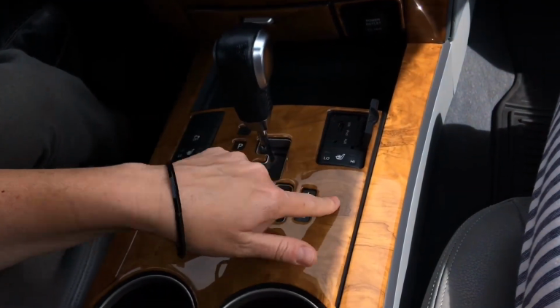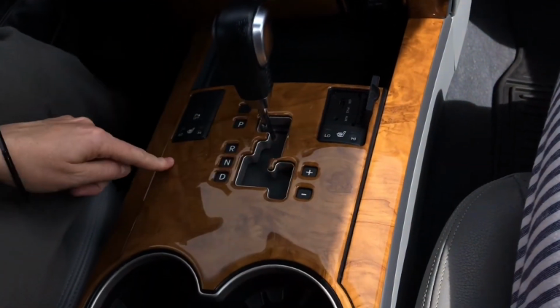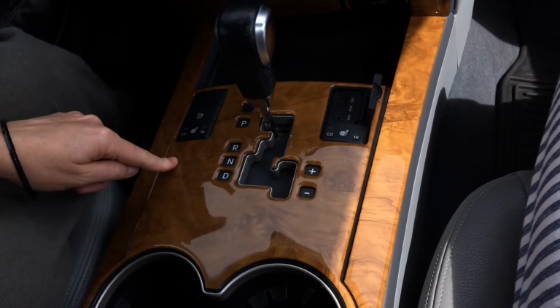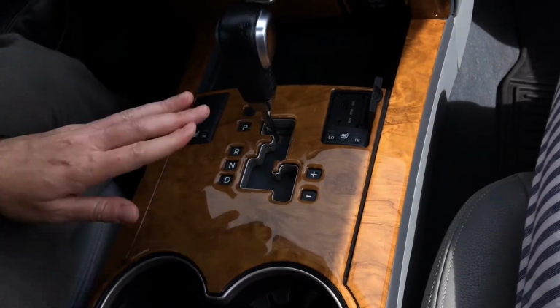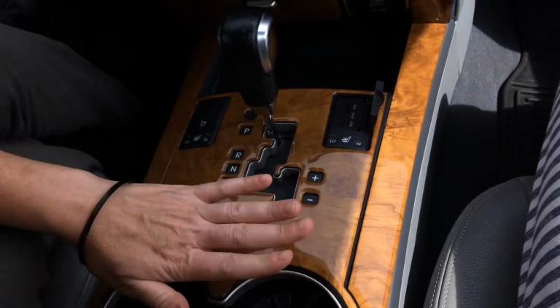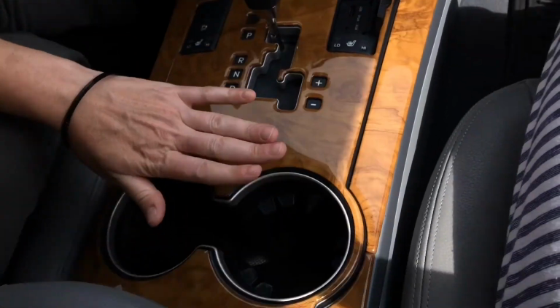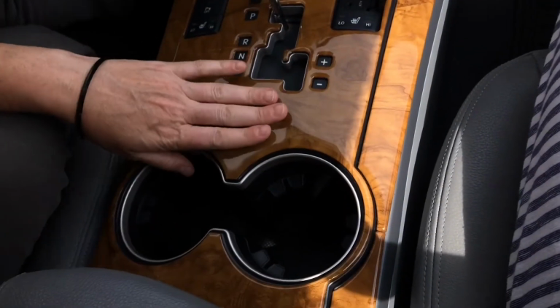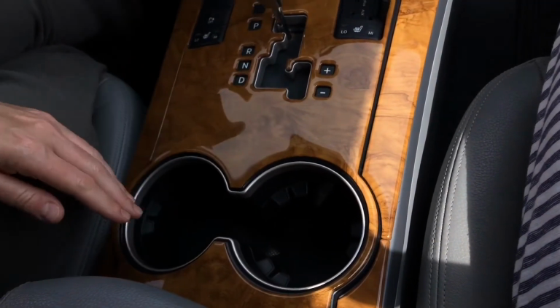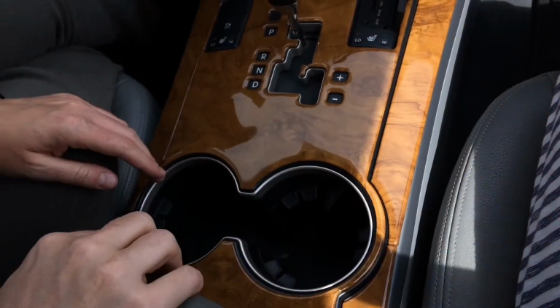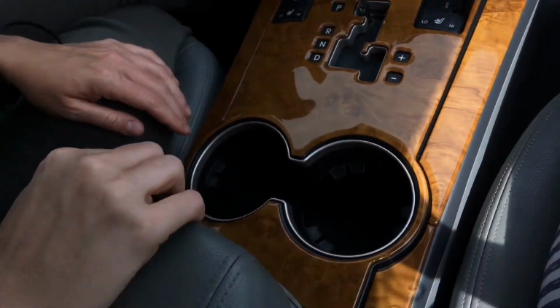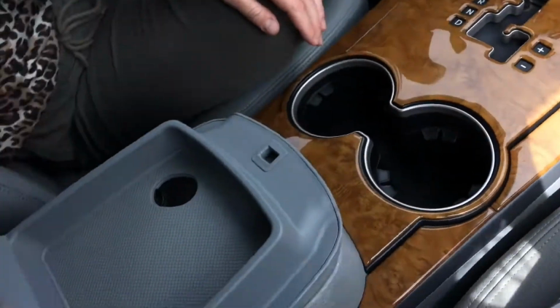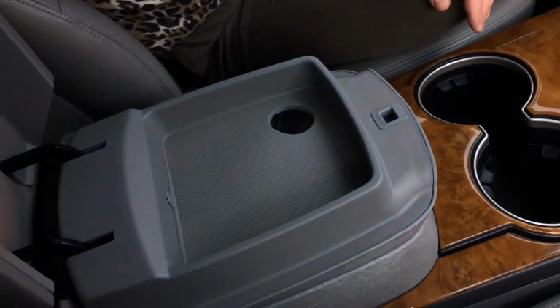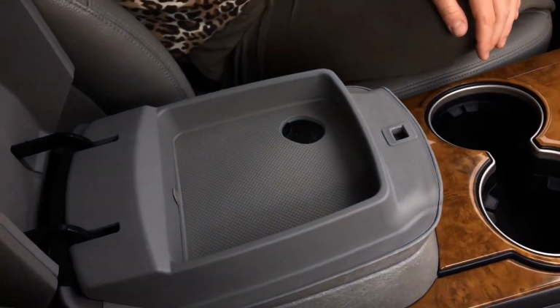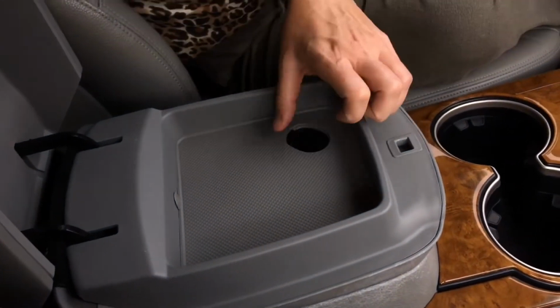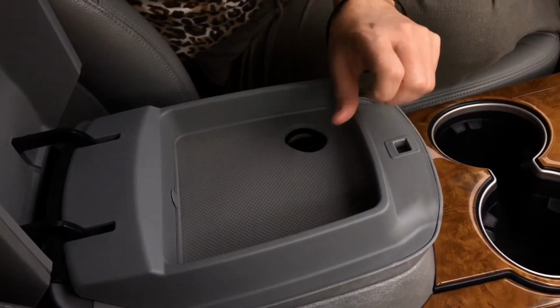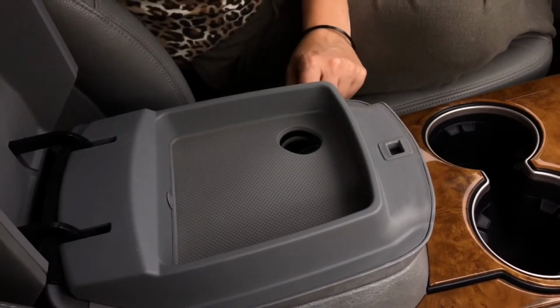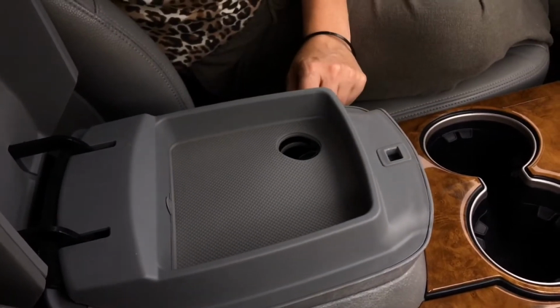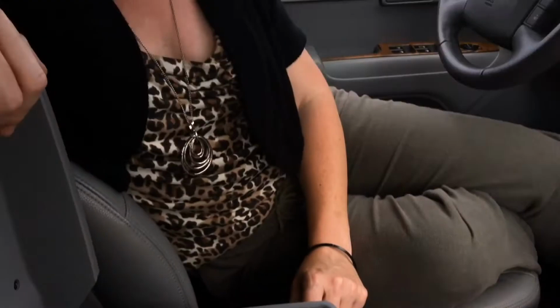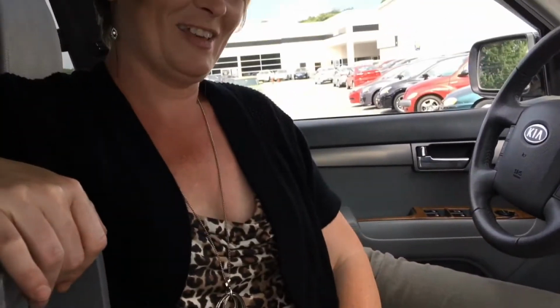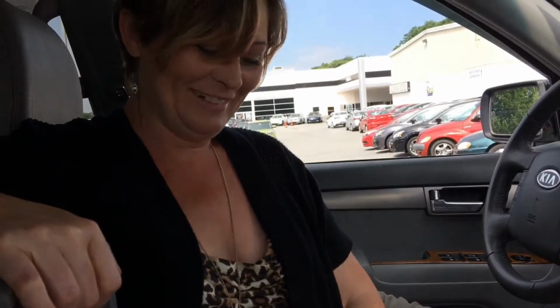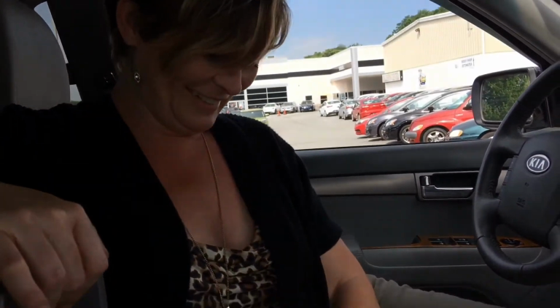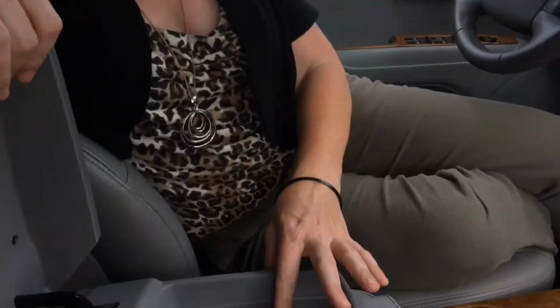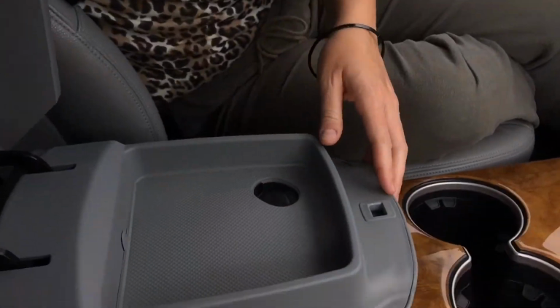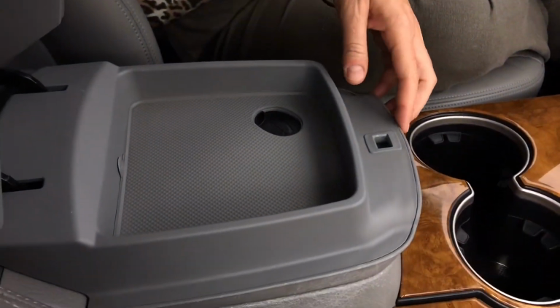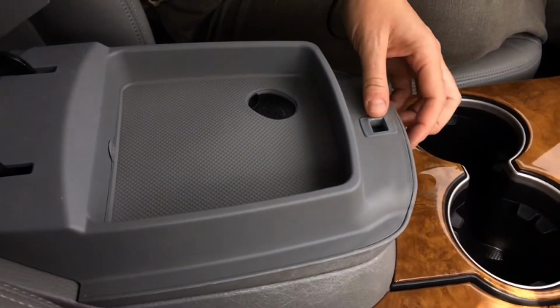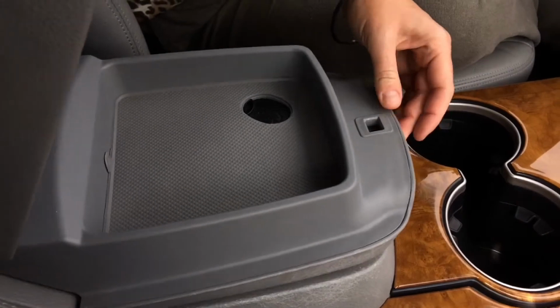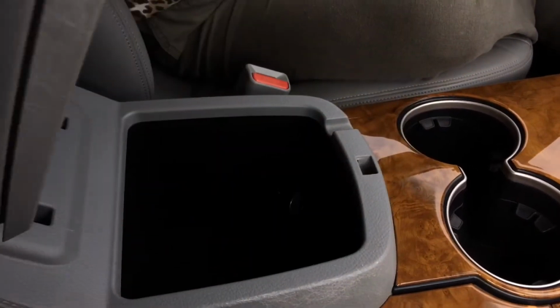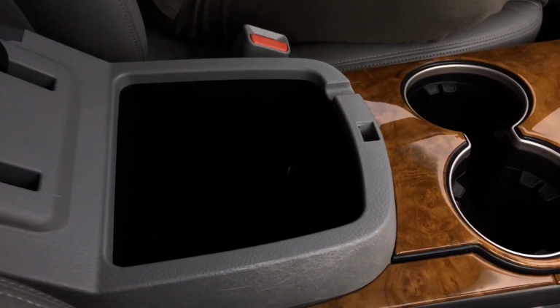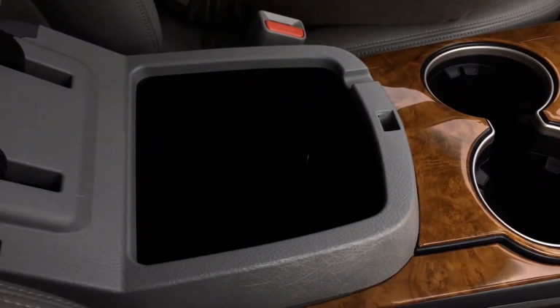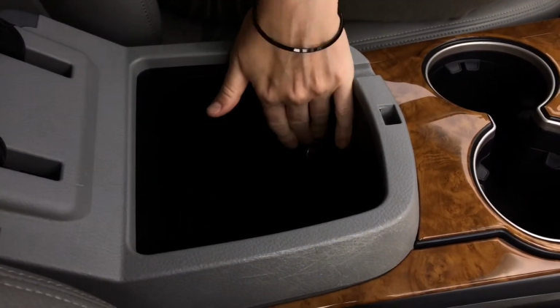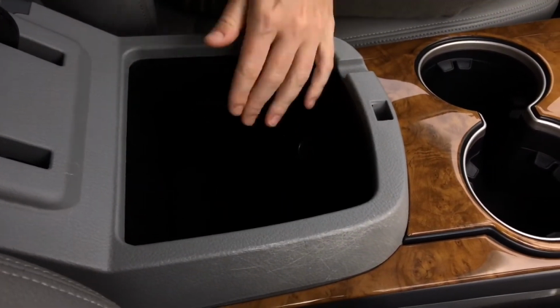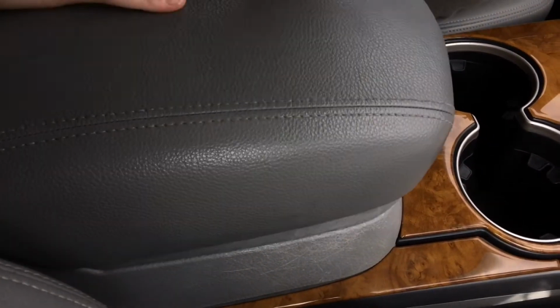Heated seats for both sides — this is so nice. I like this. To drop your change down in there — I'm so easily entertained. Your cubby there, you've got a charger there.